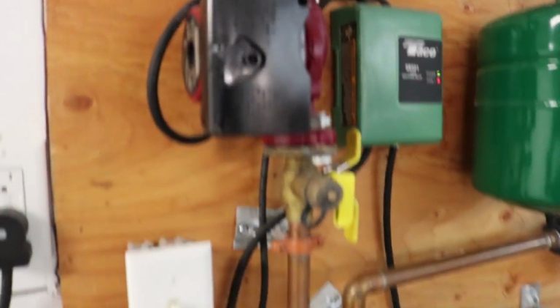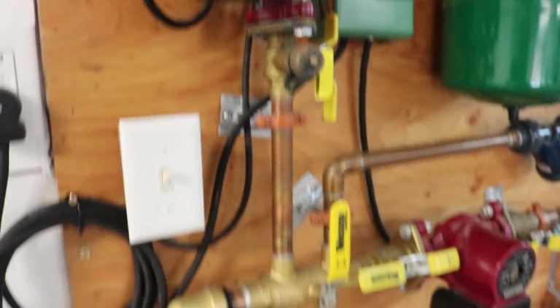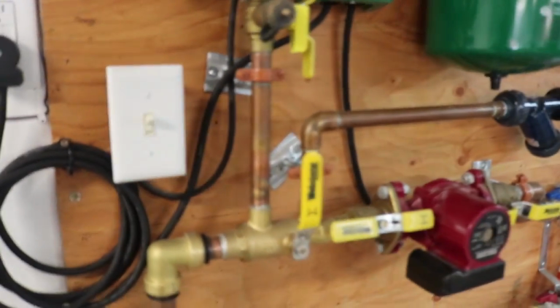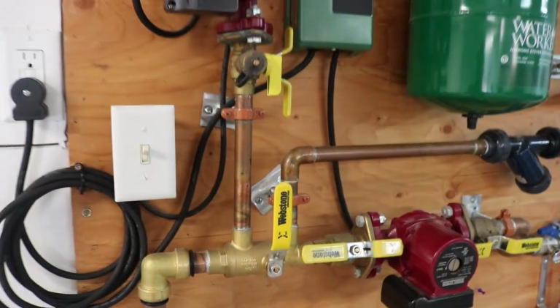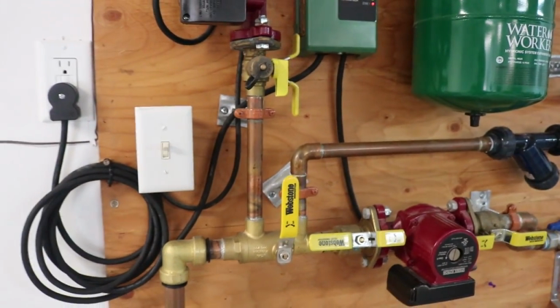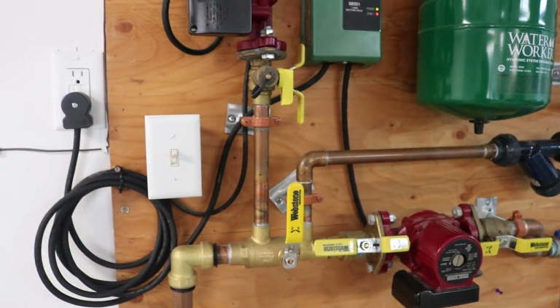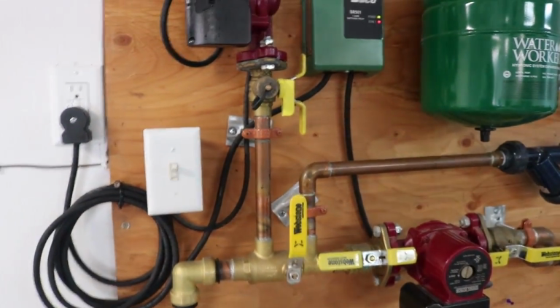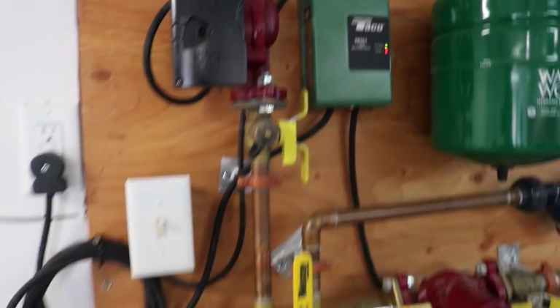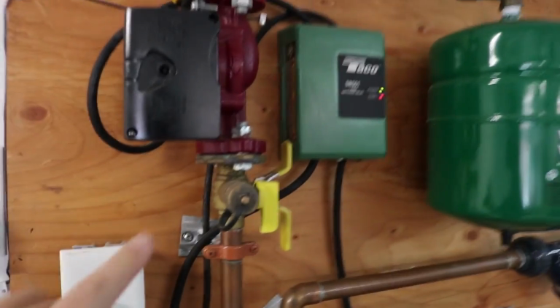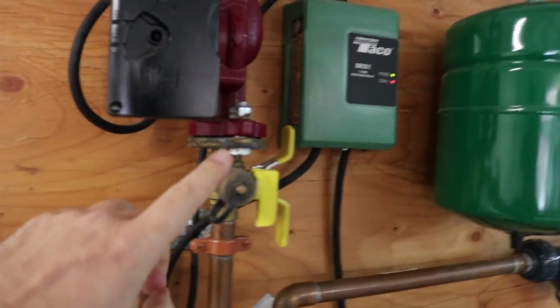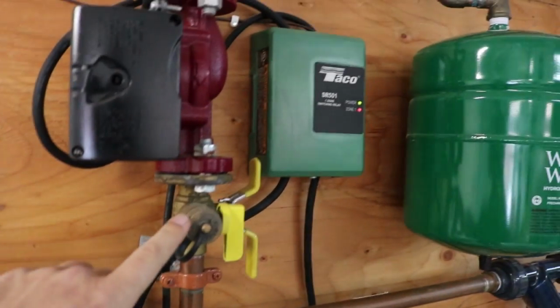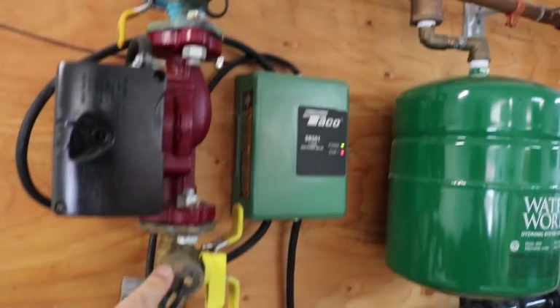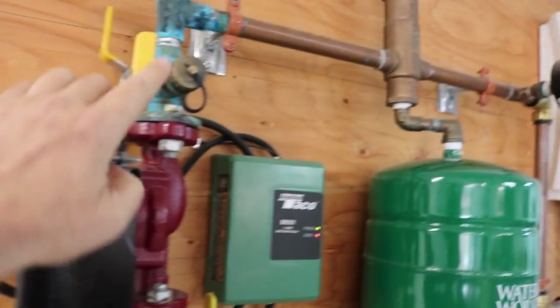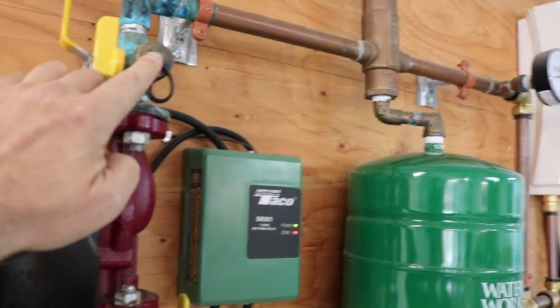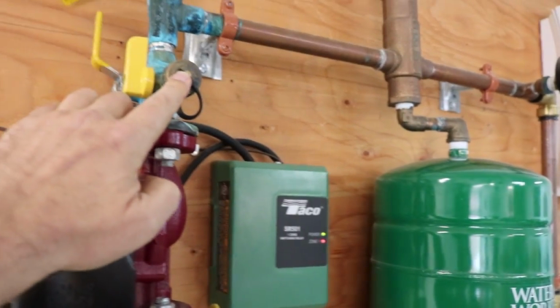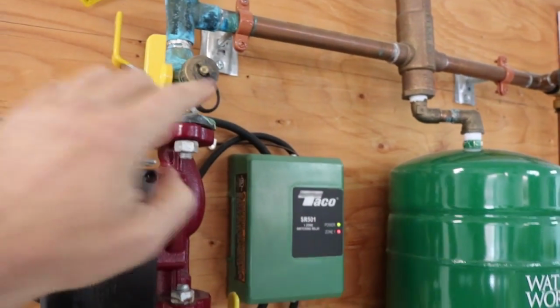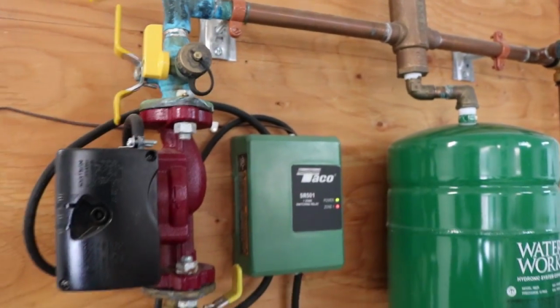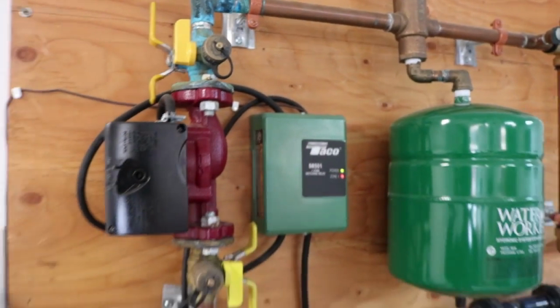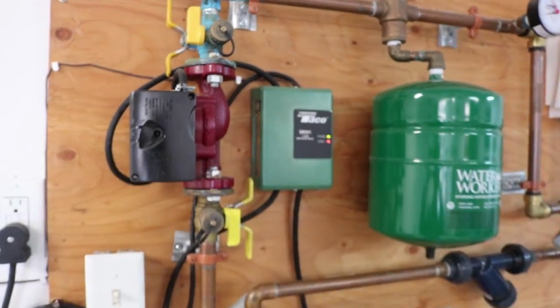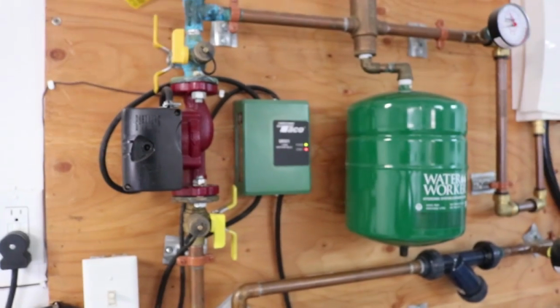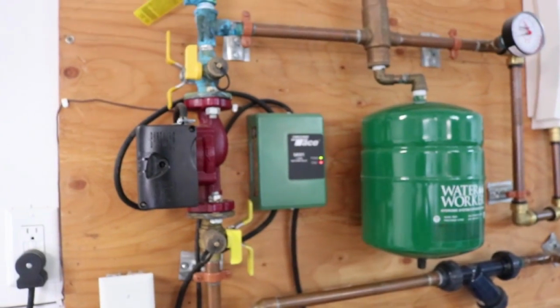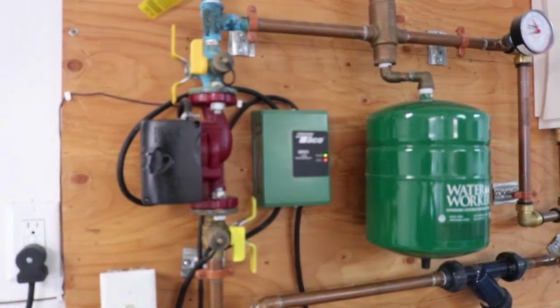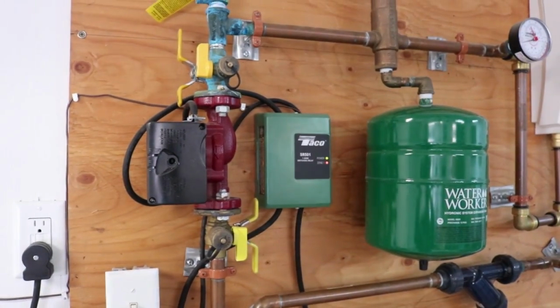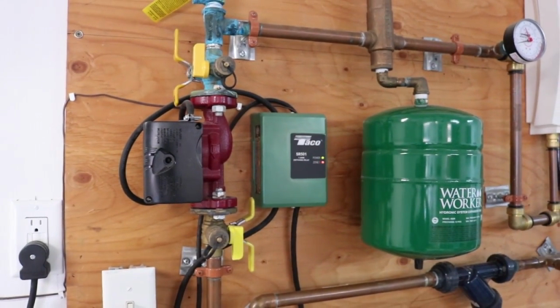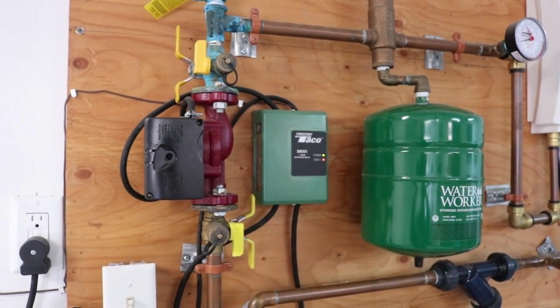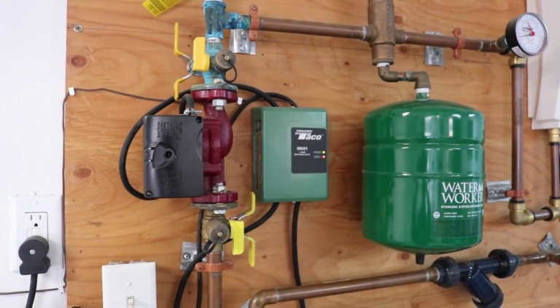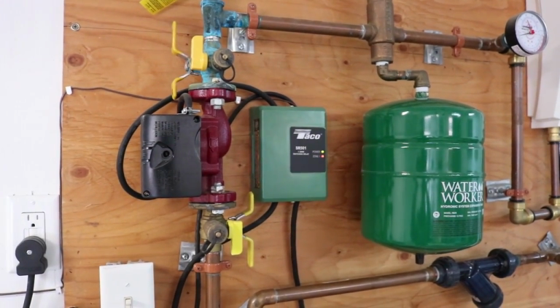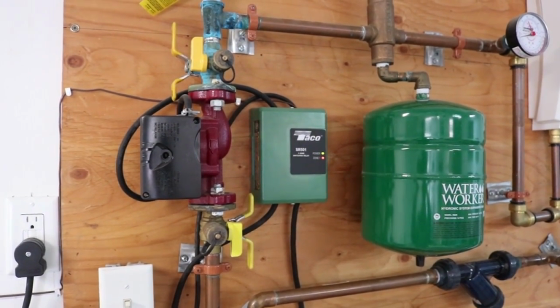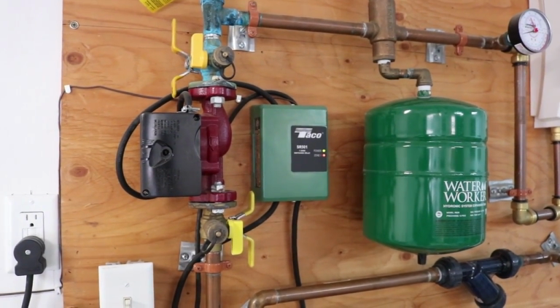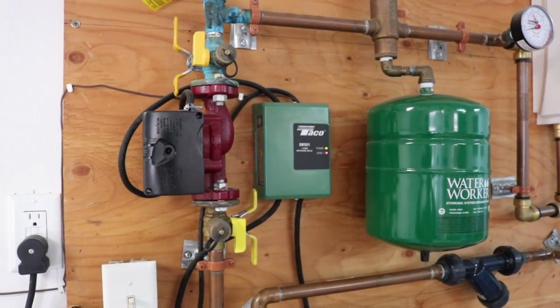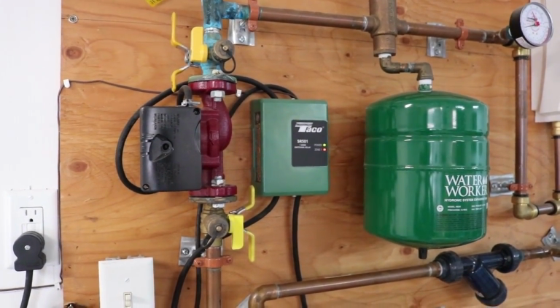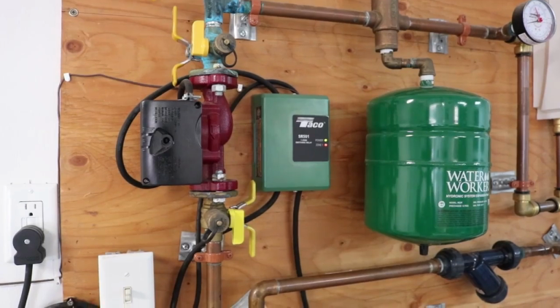Coming down from that pump, there are a couple of shutoff valves. Also here and here are what you use for filling. I might say water, but what's really in this system is actually an antifreeze — a glycol.